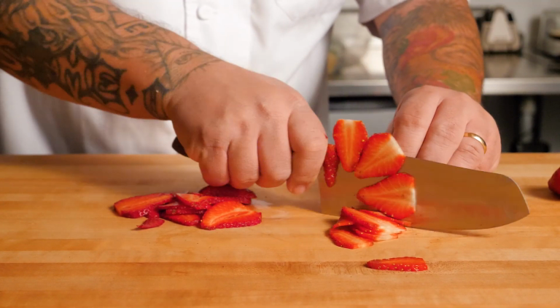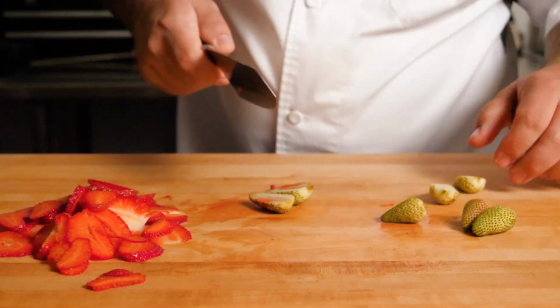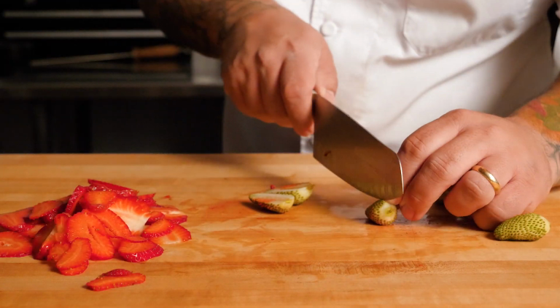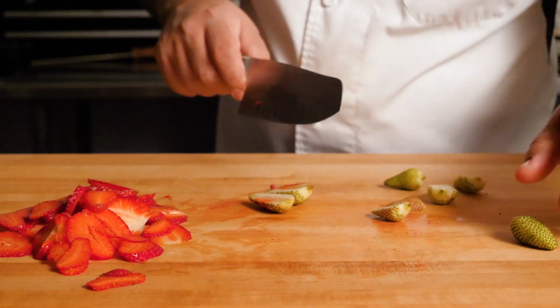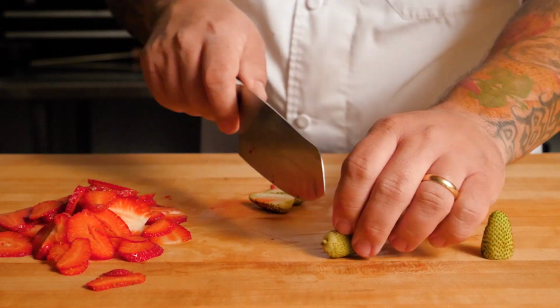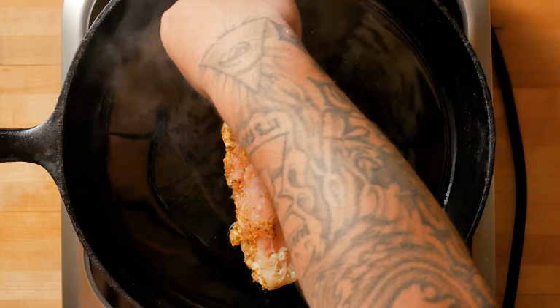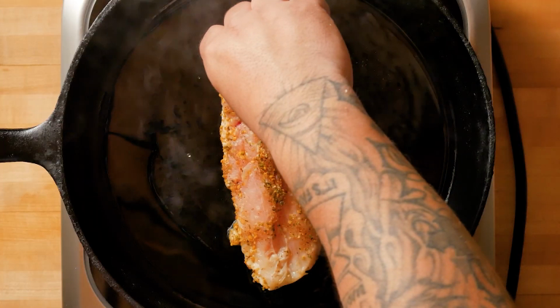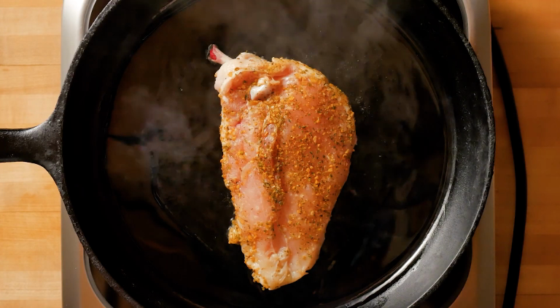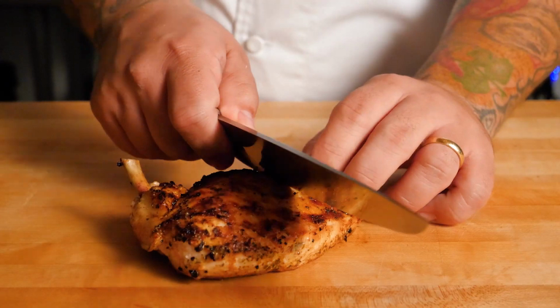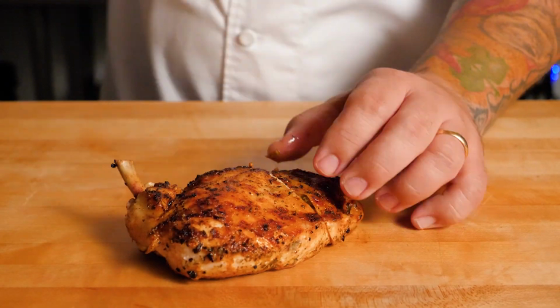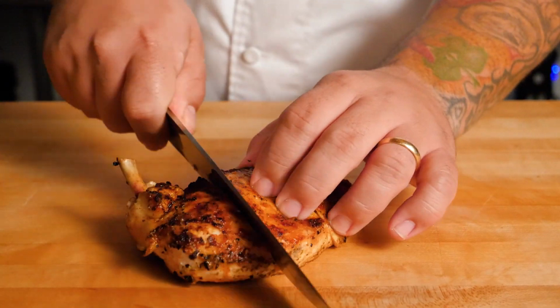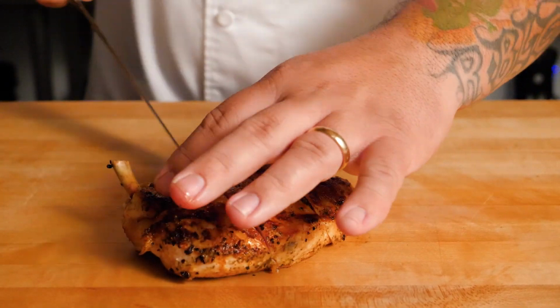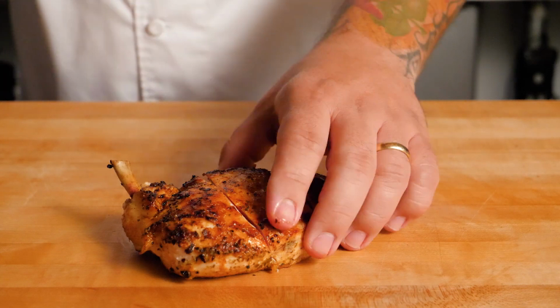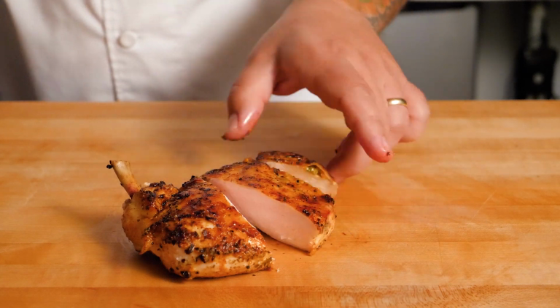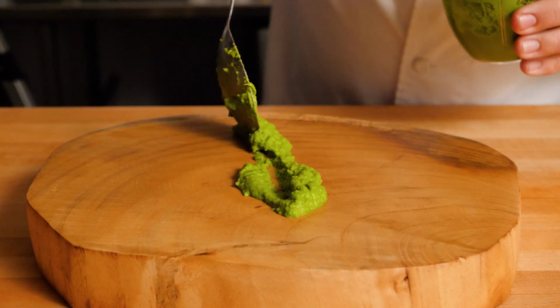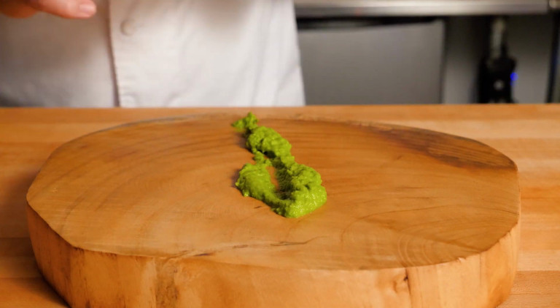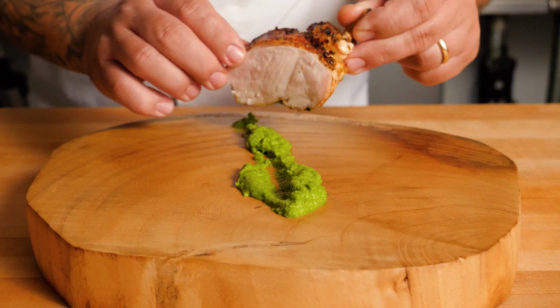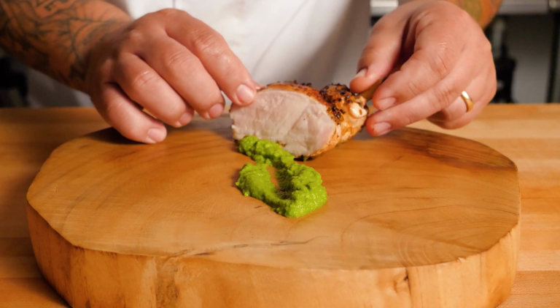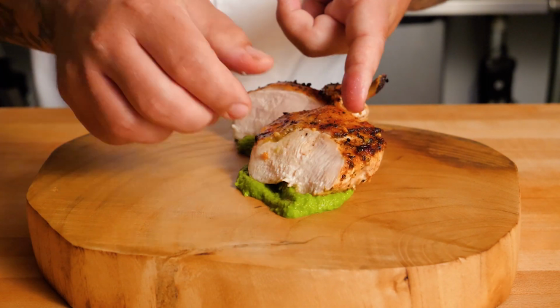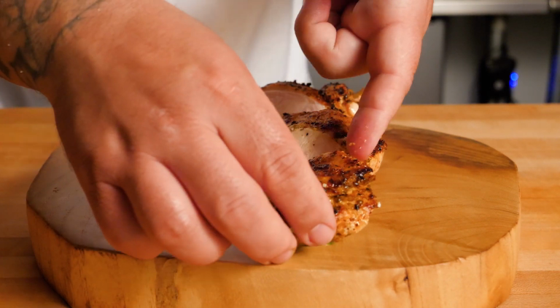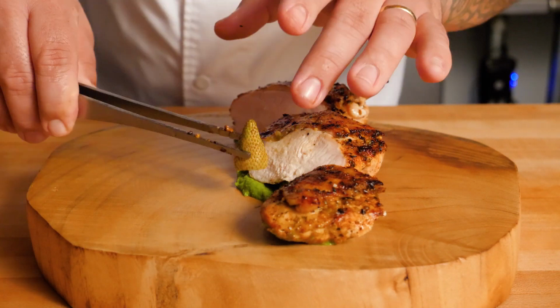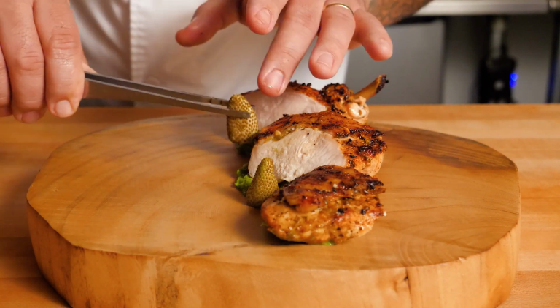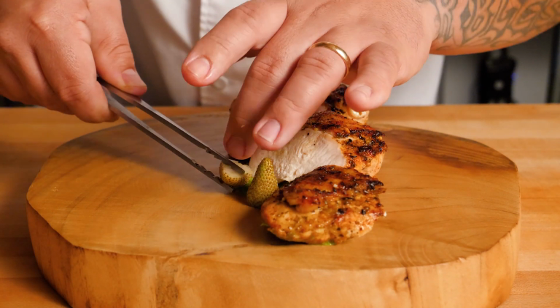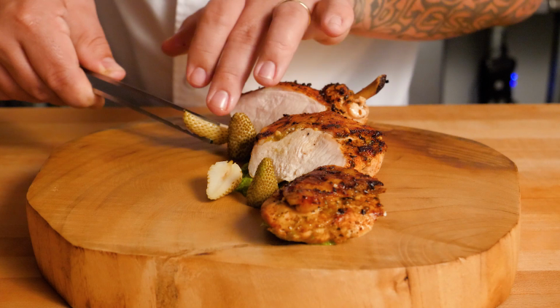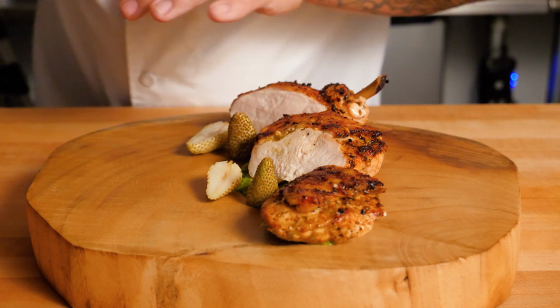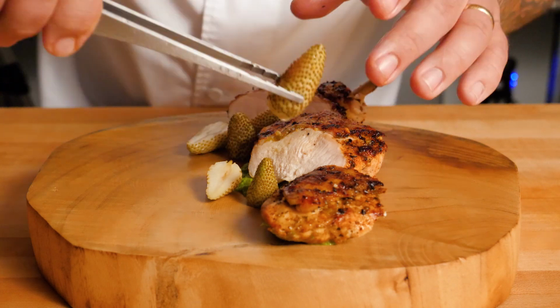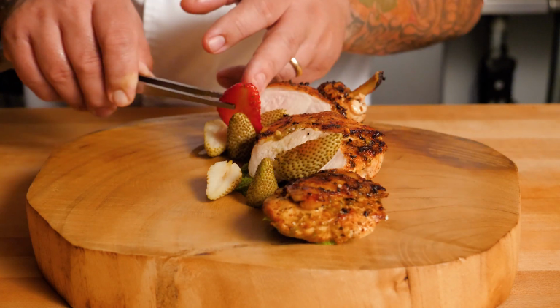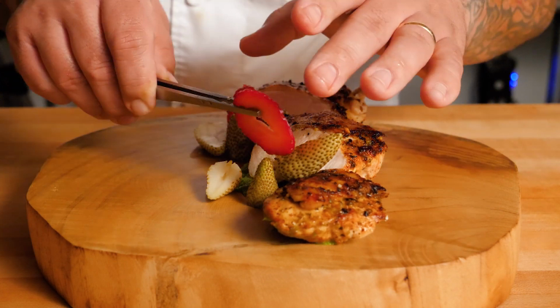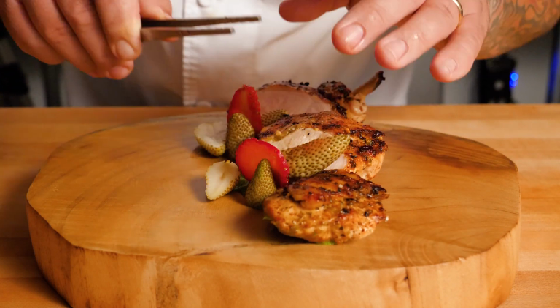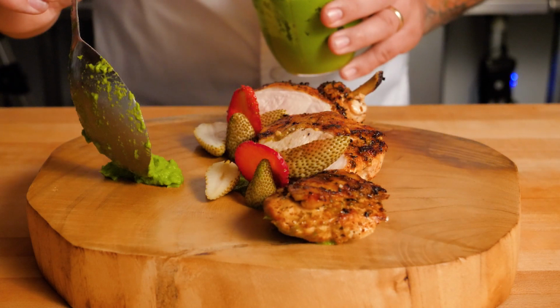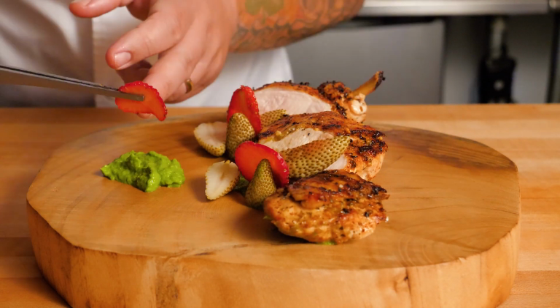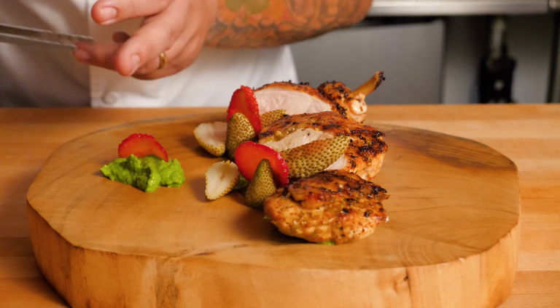I sliced some strawberries and pickled green strawberries for garnish. I seared the chicken and sliced it on the bias — it was juicy. Plated with green garlic for some kick, green strawberry for acid, fresh strawberry for sweetness, and sliced jalapeño for heat.